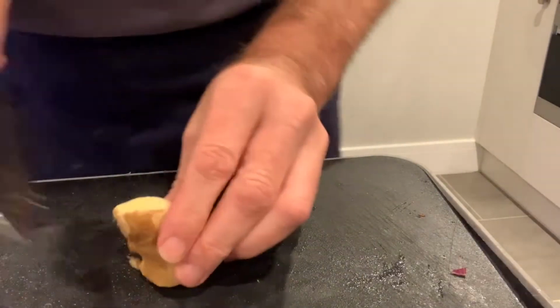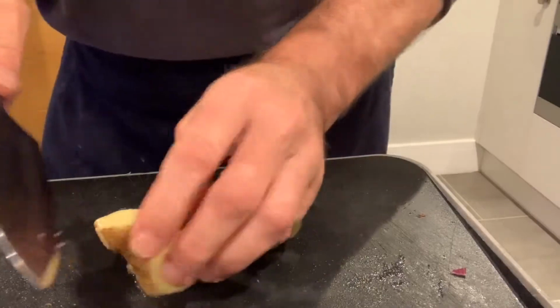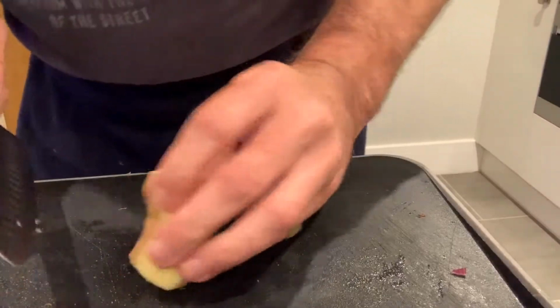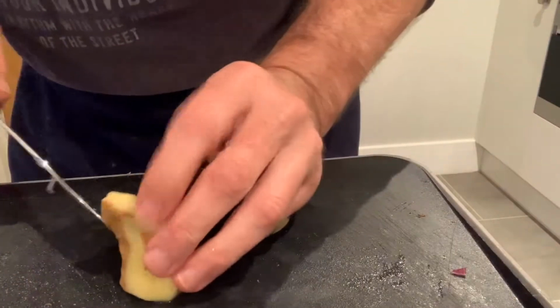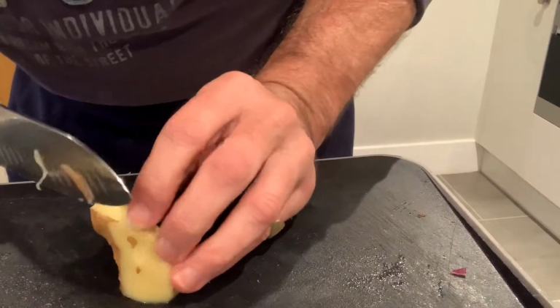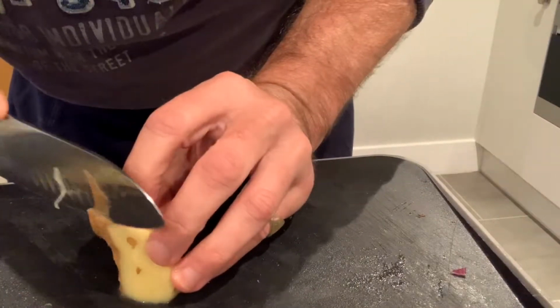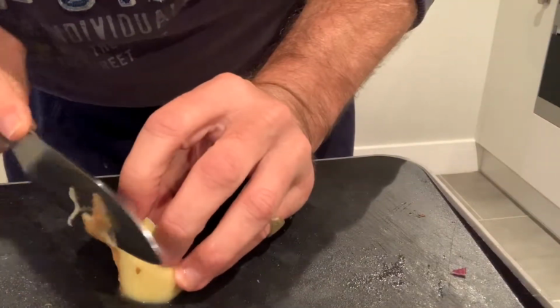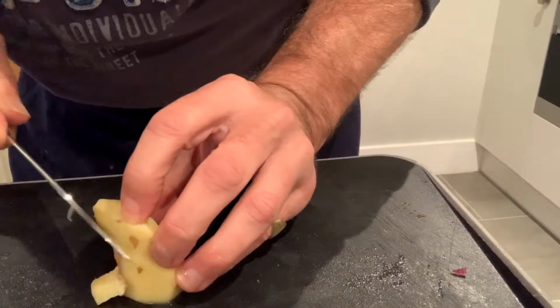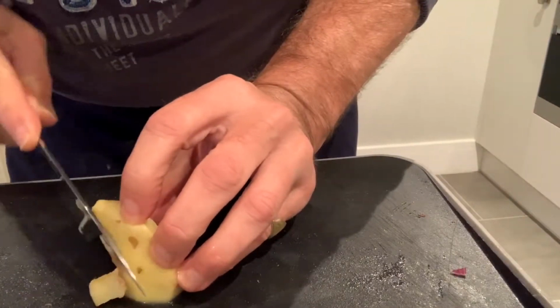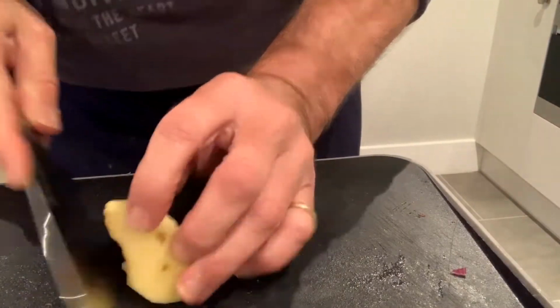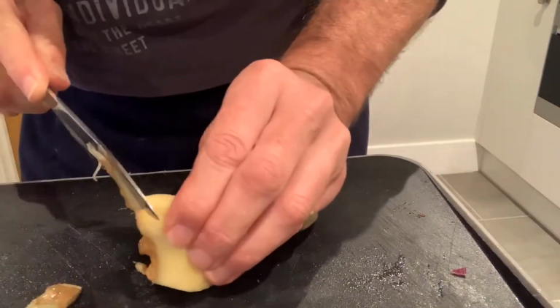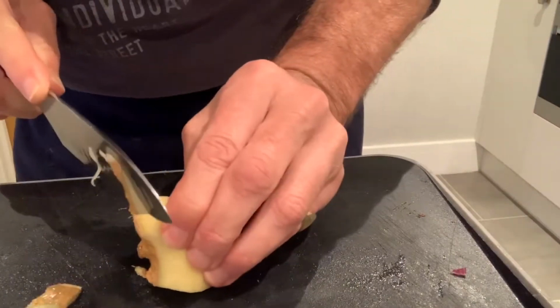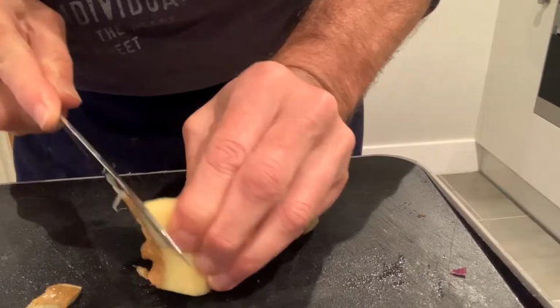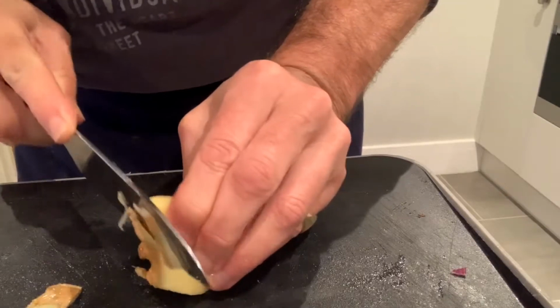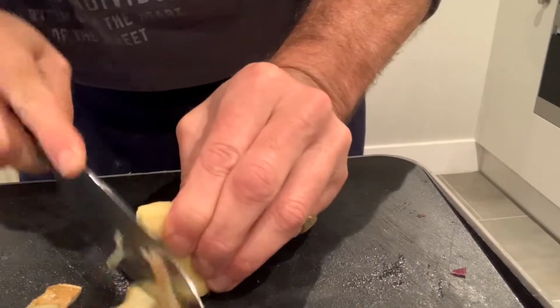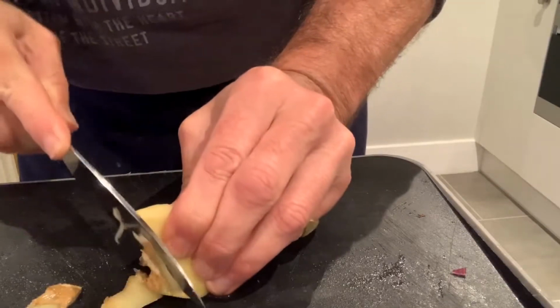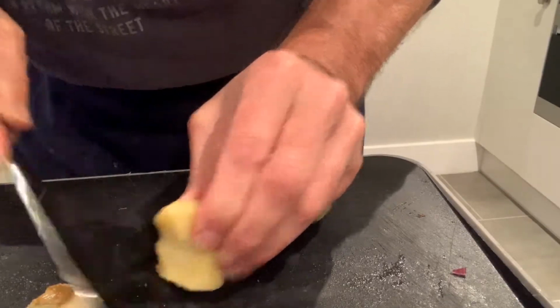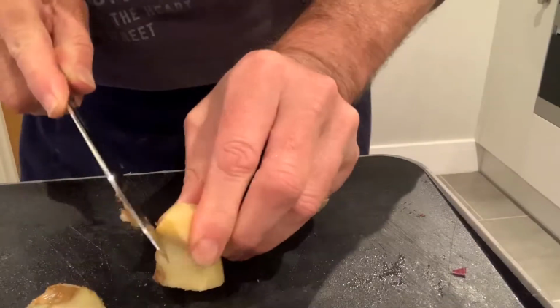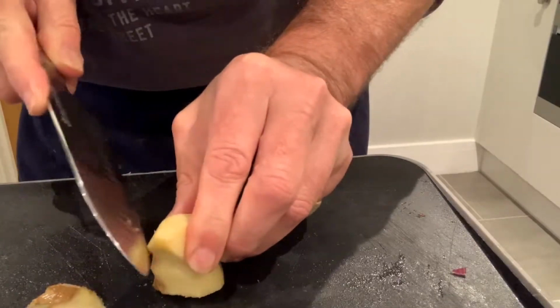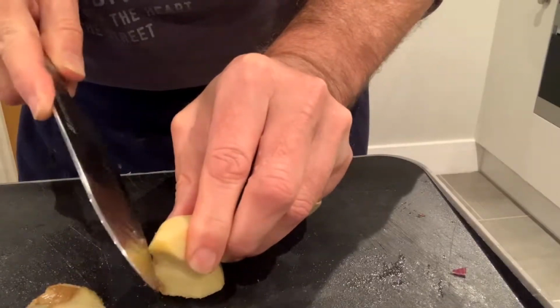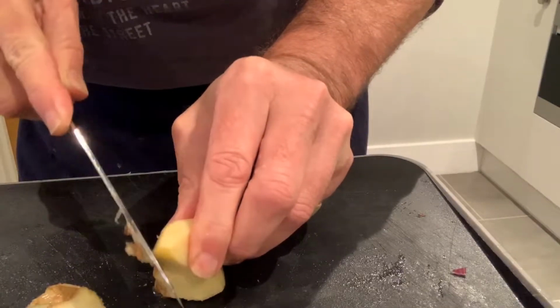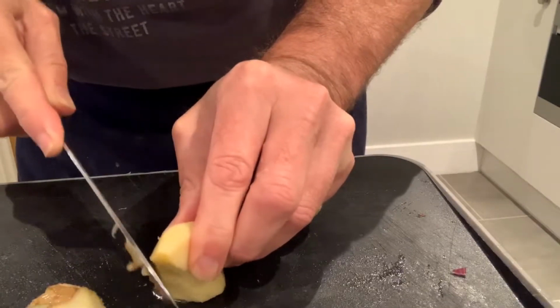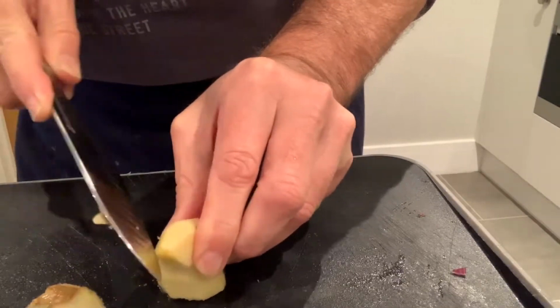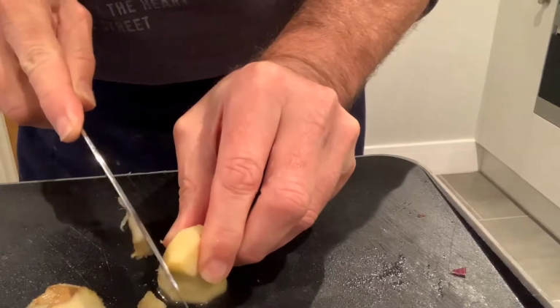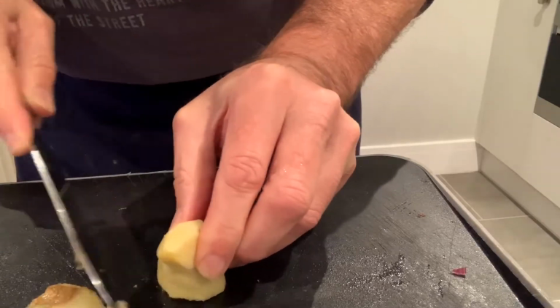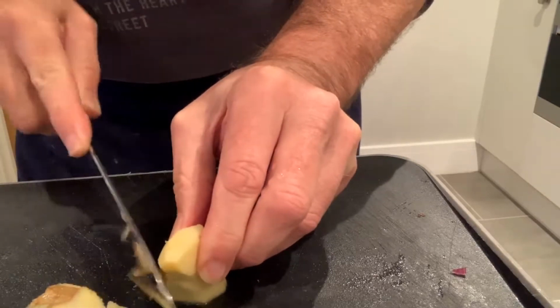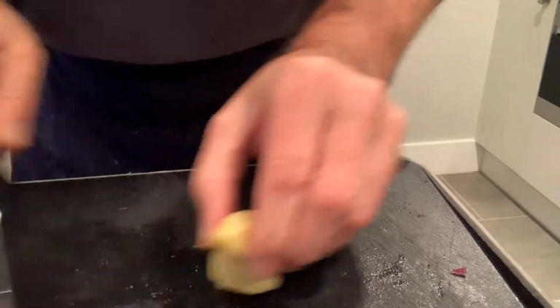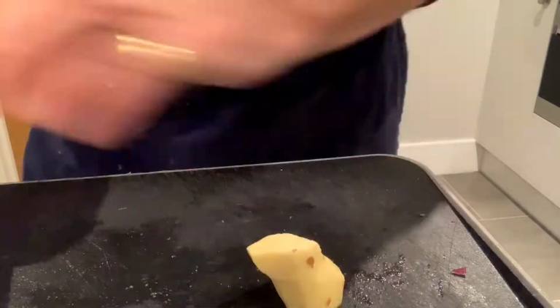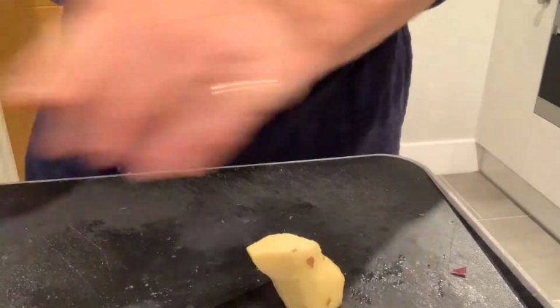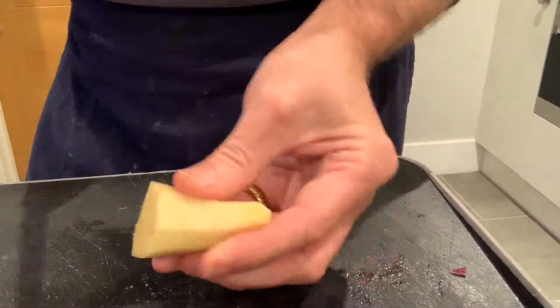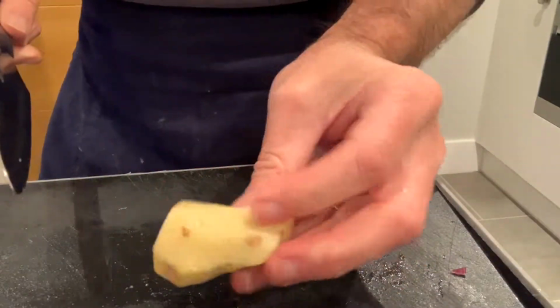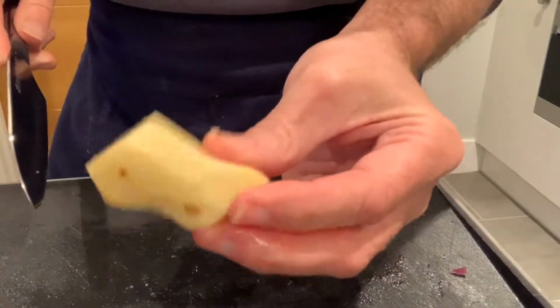Just find these bits here, cut through — fingers out of the way. If you lose a little bit, it doesn't matter. There we go — it's now peeled.